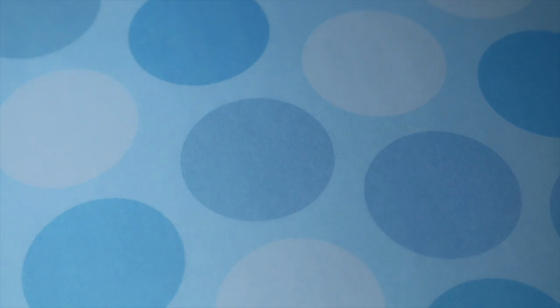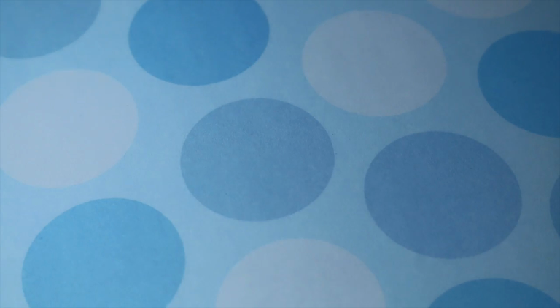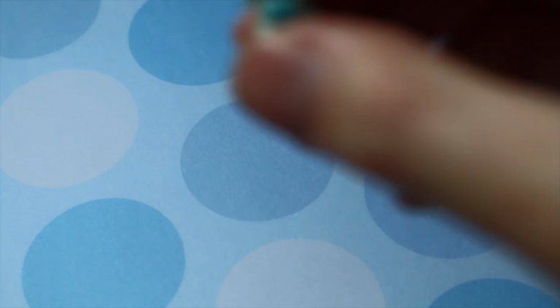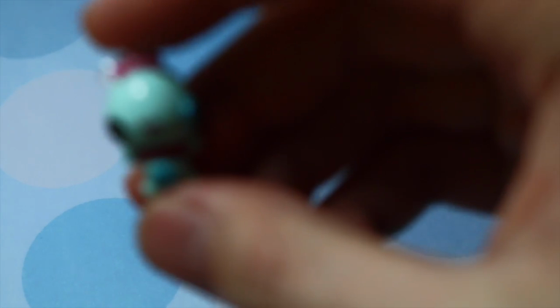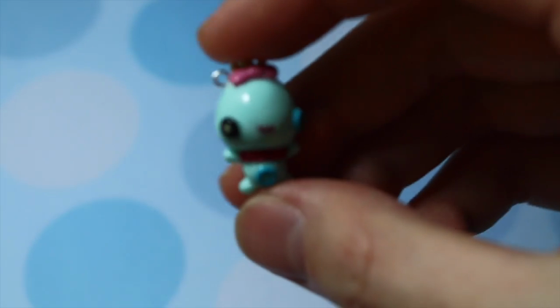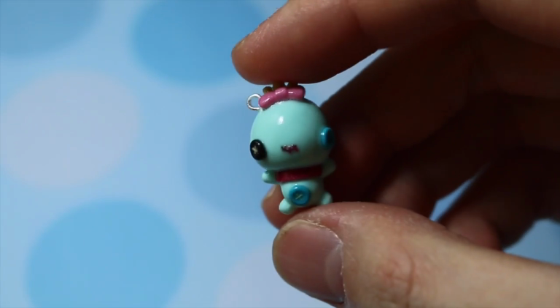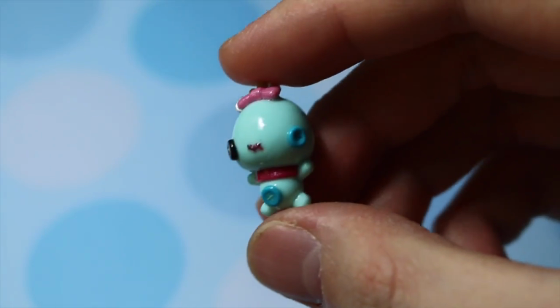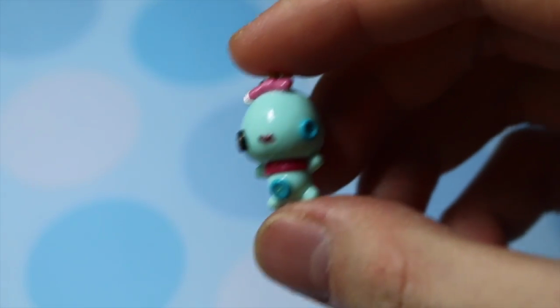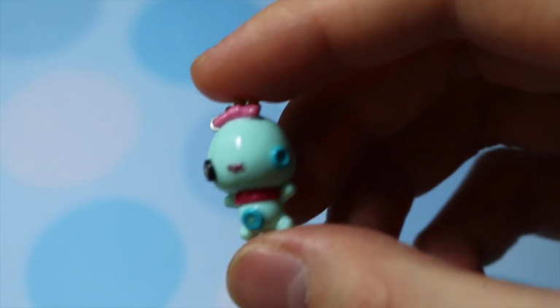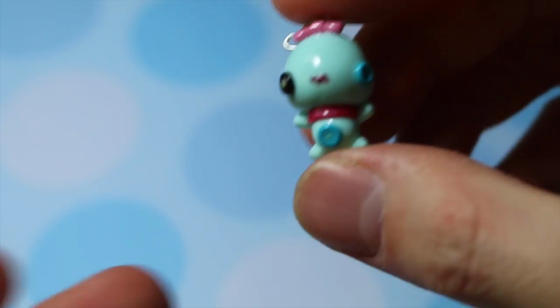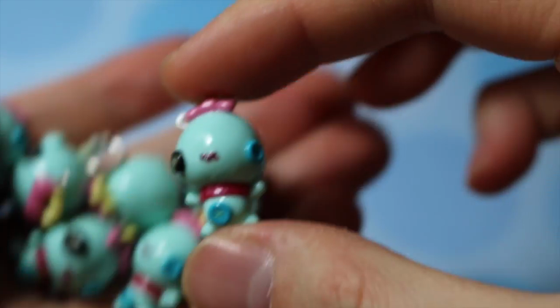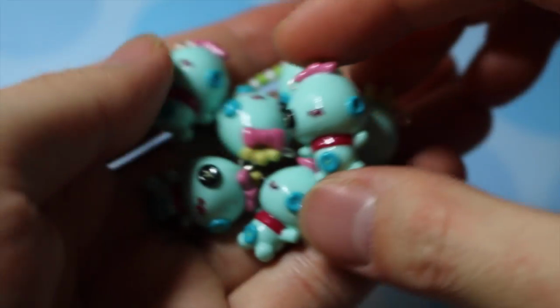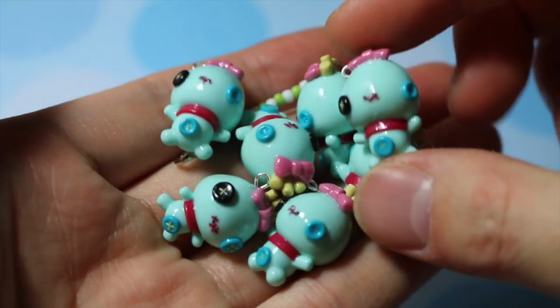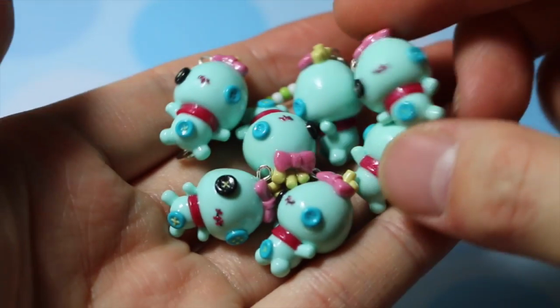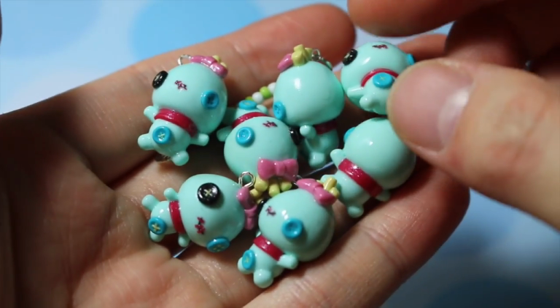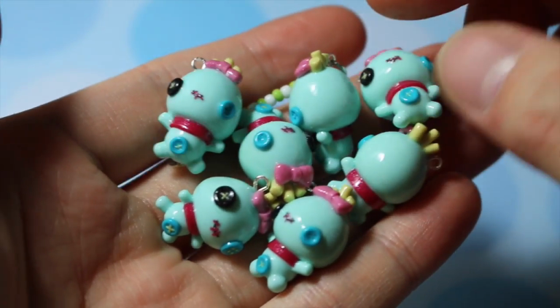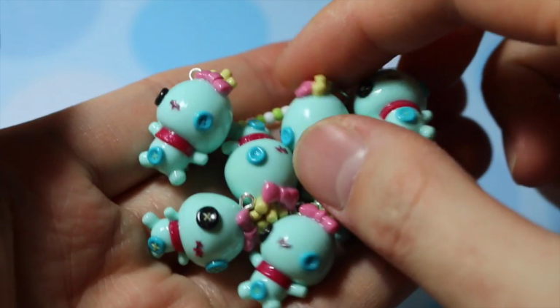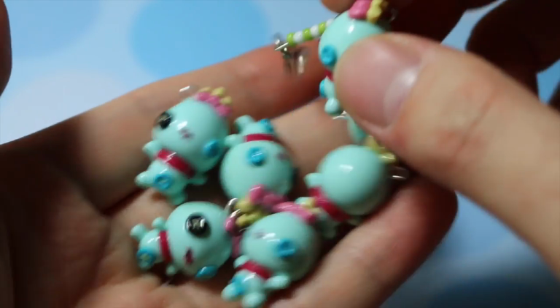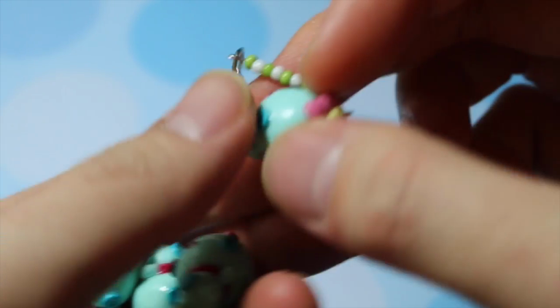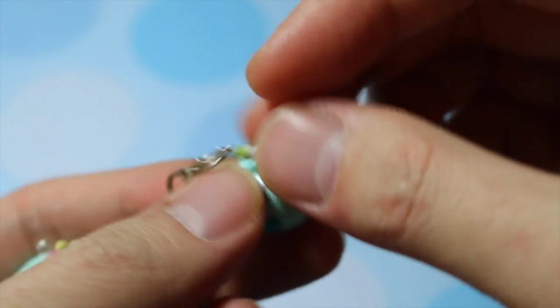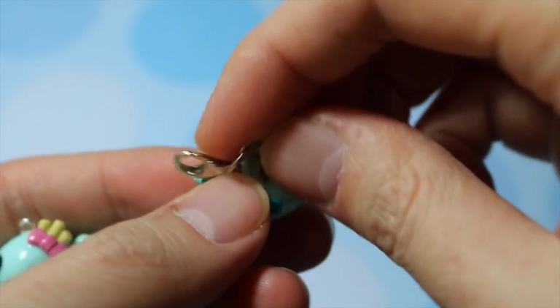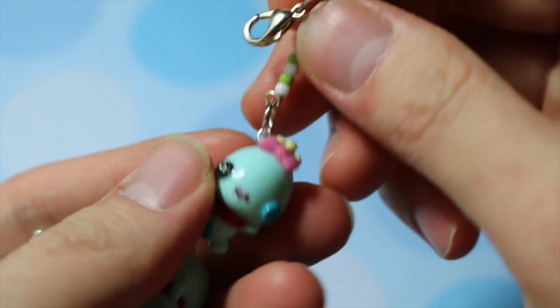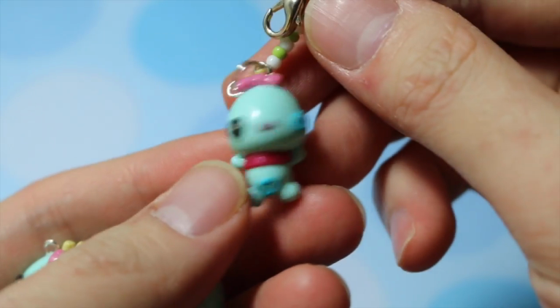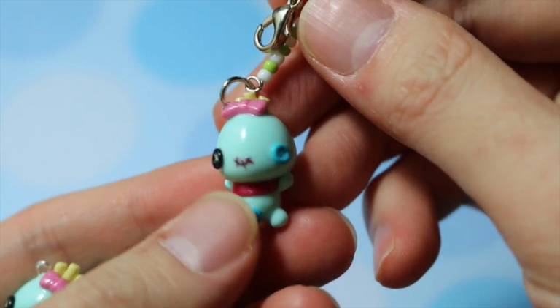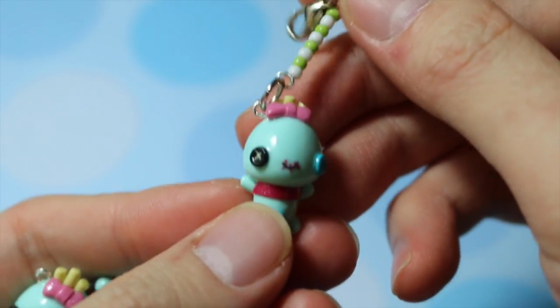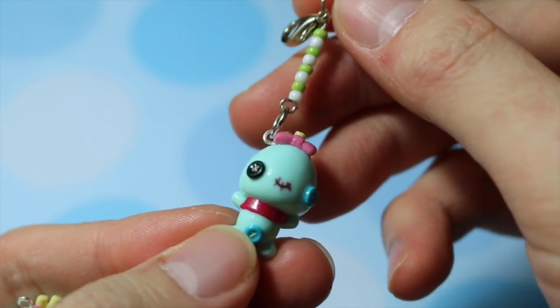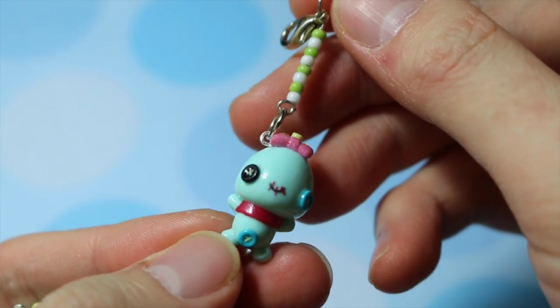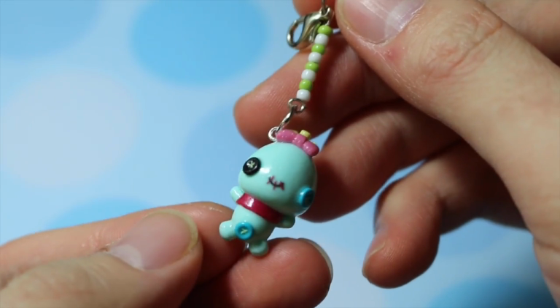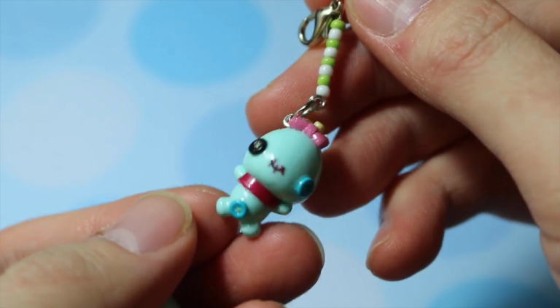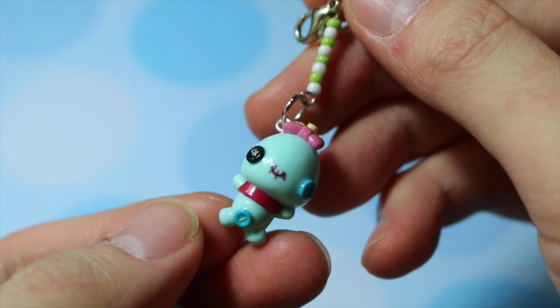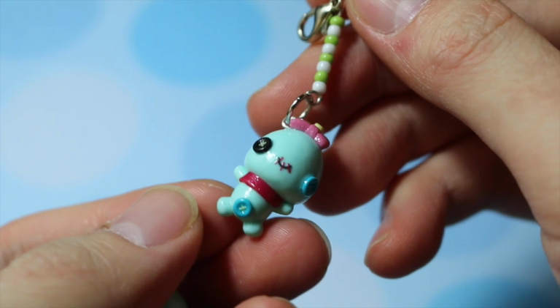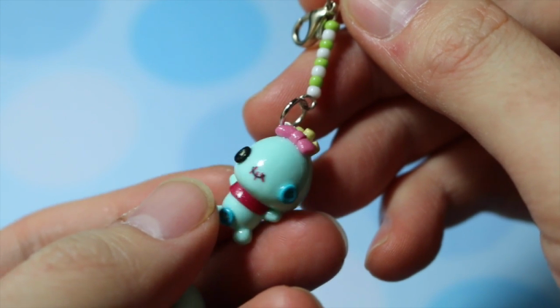And then last but not least I have these Scrump charms — I originally made them for a custom order and then decided to make a bunch. I already put them on my Etsy and they've already sold out, so I think I'm gonna put up more.